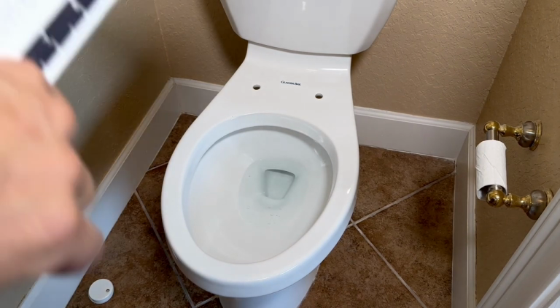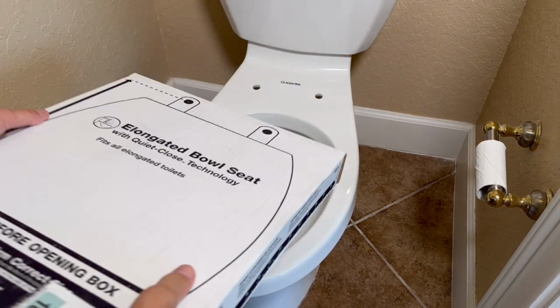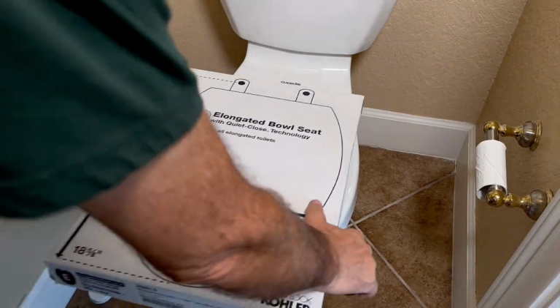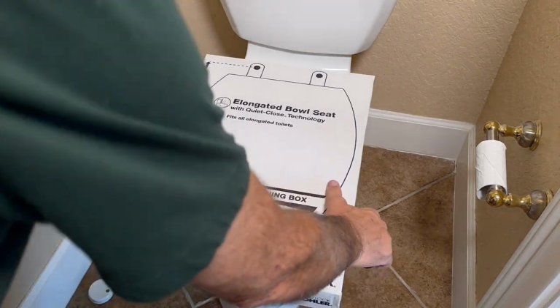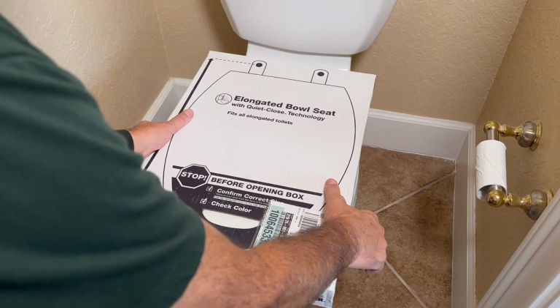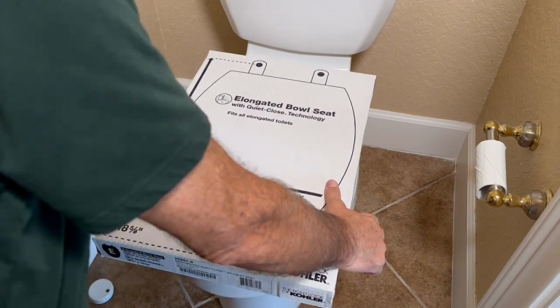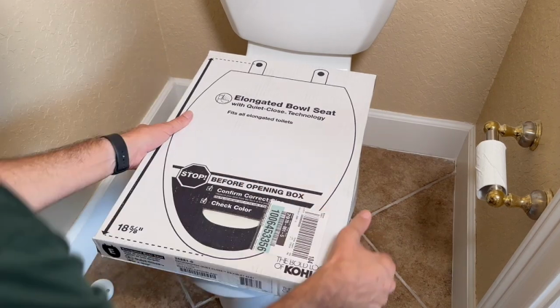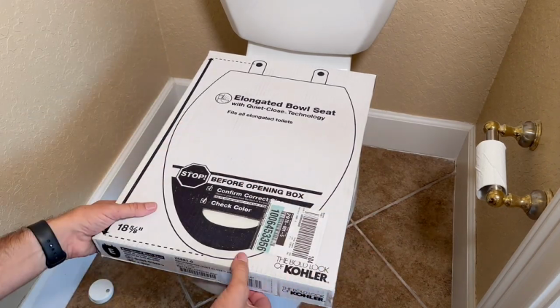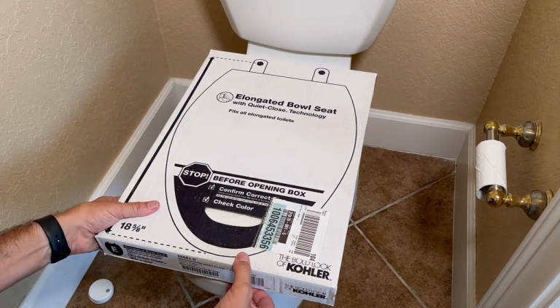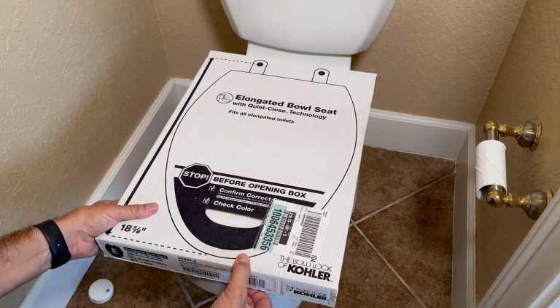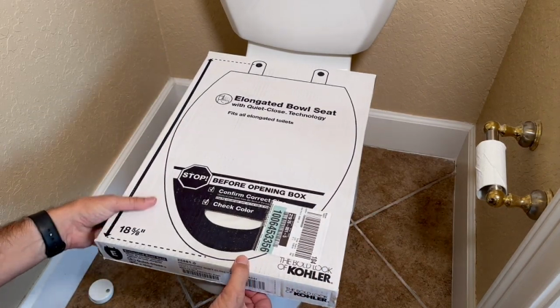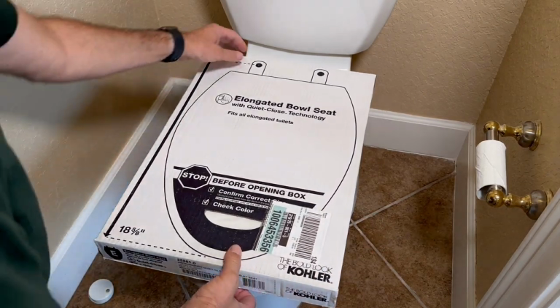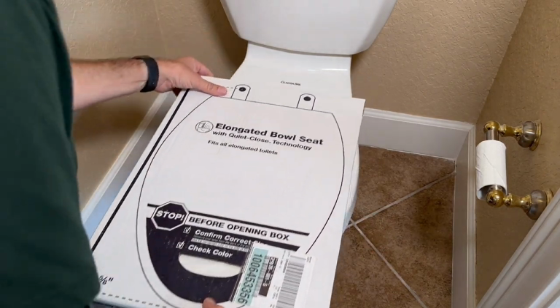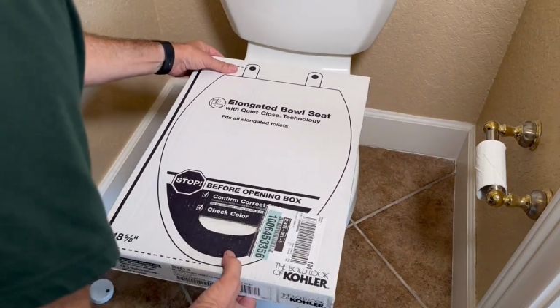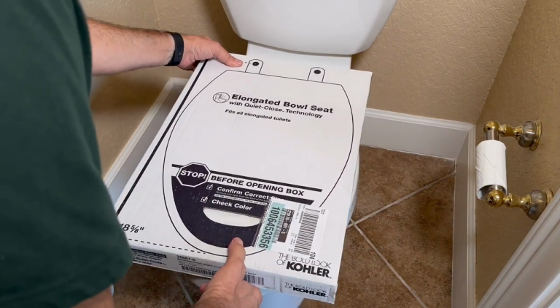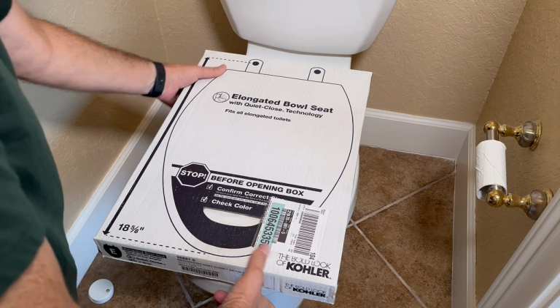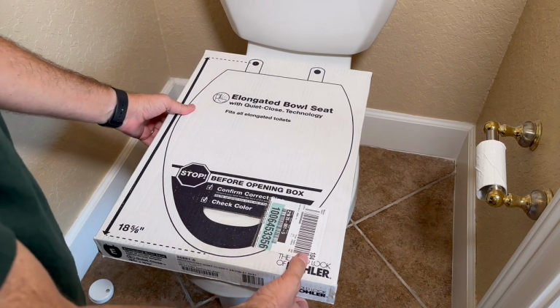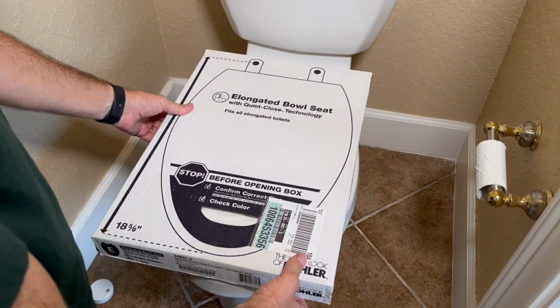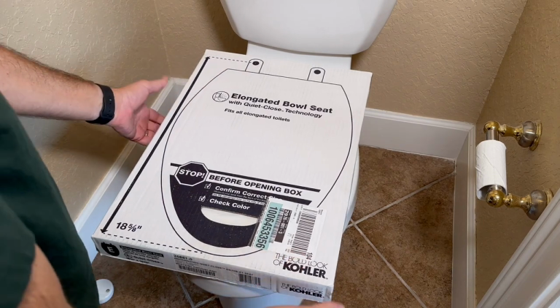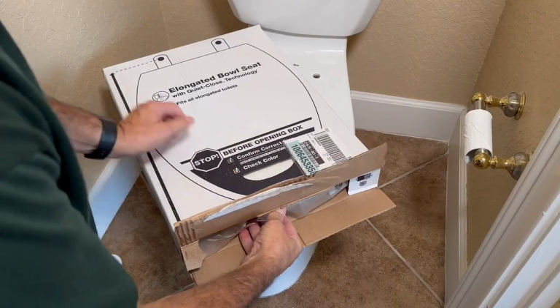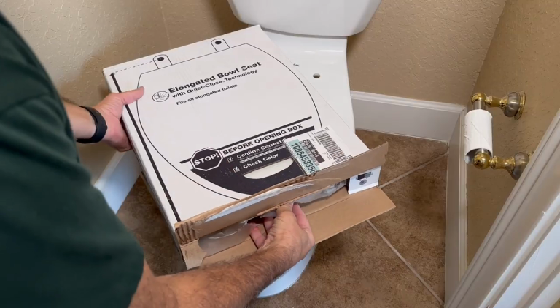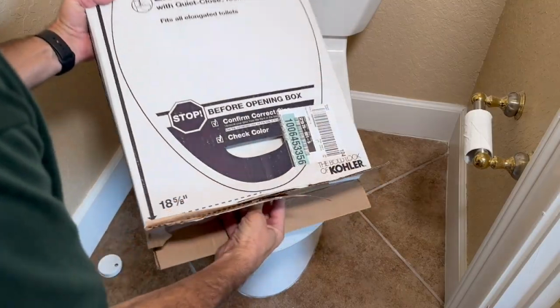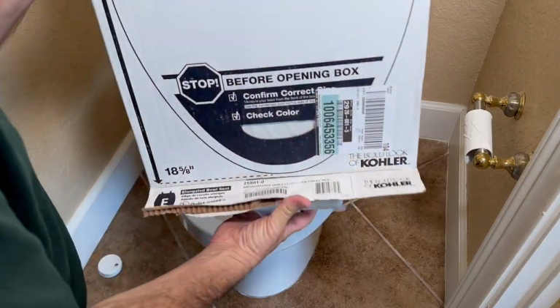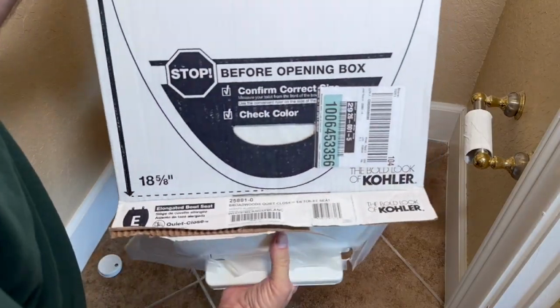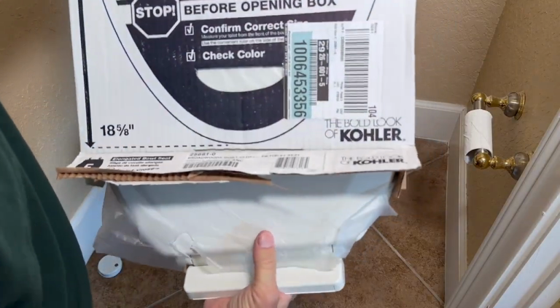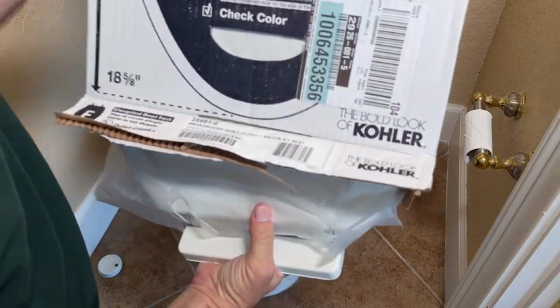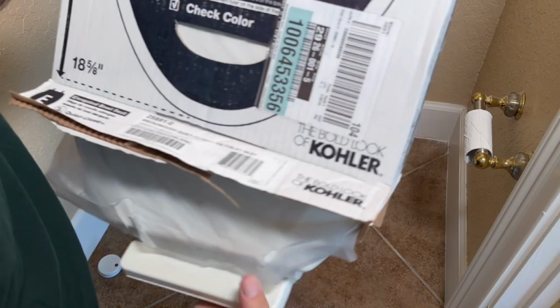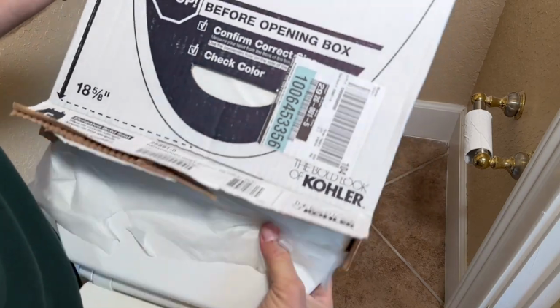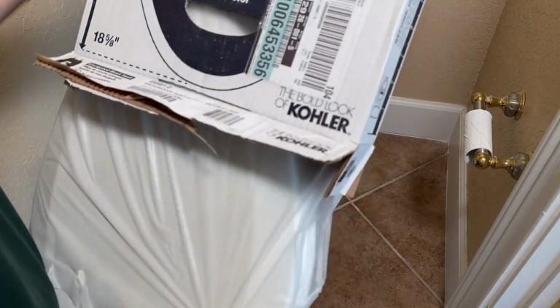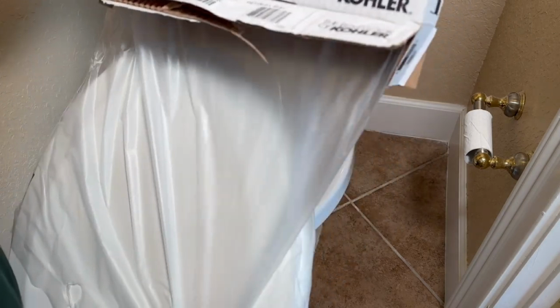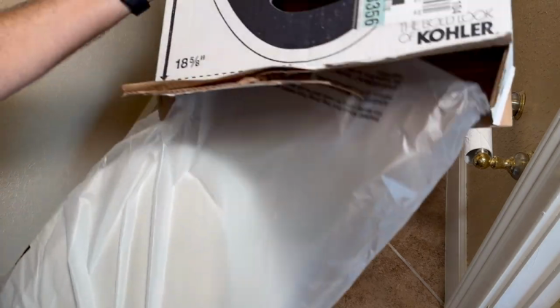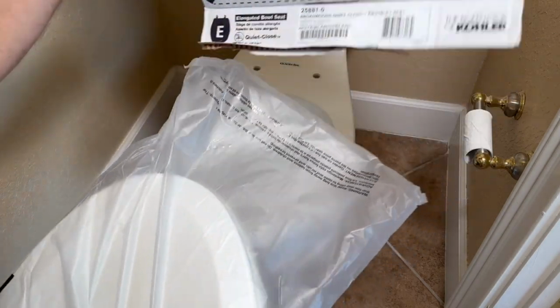Don't open the box yet — just bring it to the toilet and make sure that it fits. And this one actually does fit. Then remove the toilet seat from the box along with the hardware.